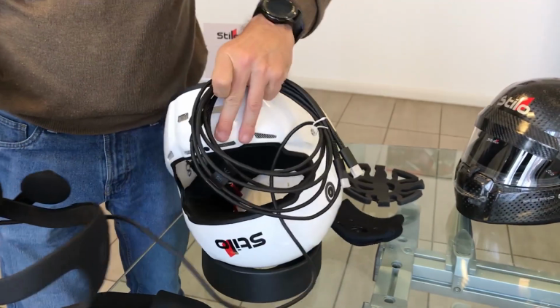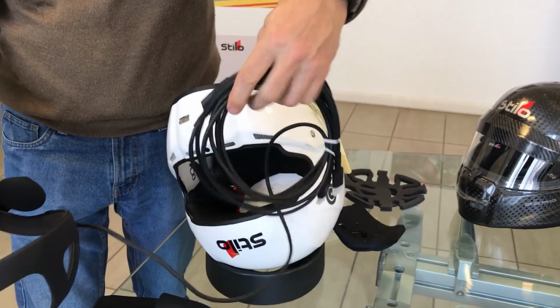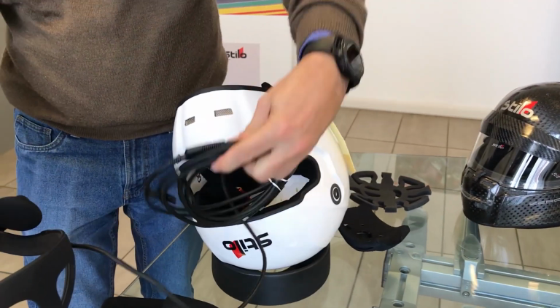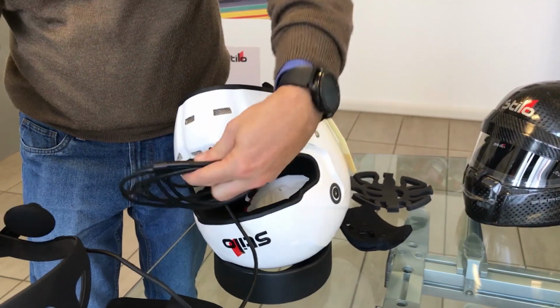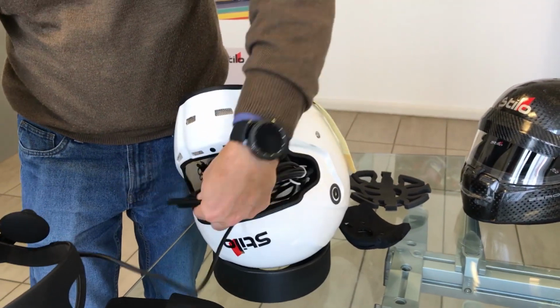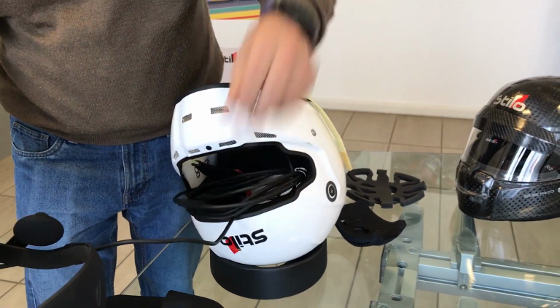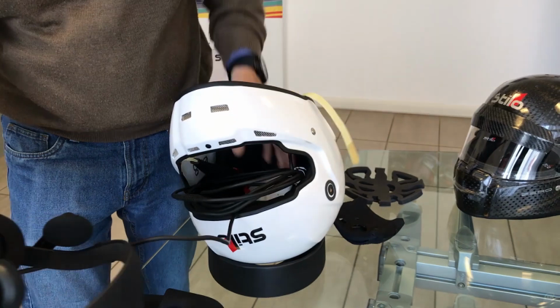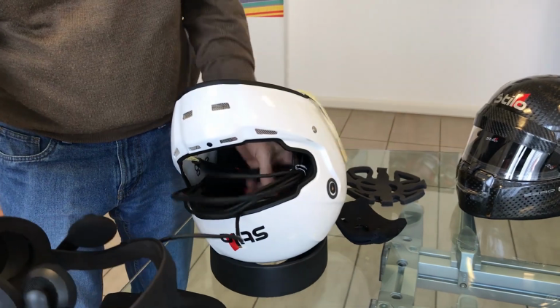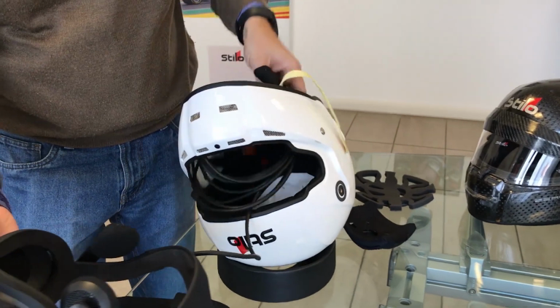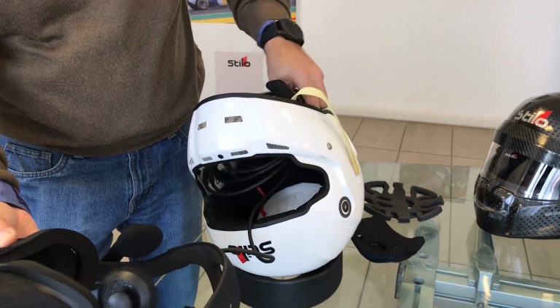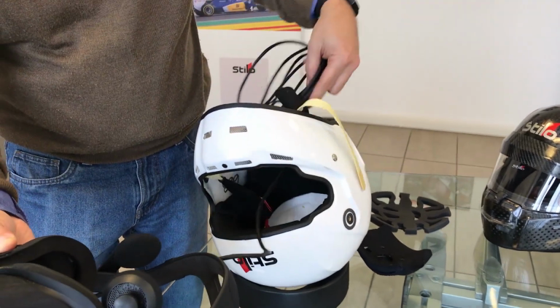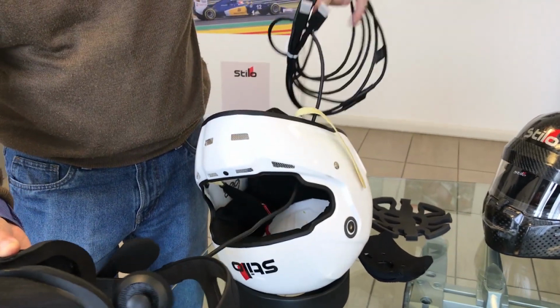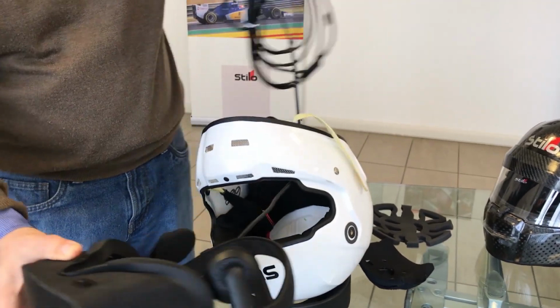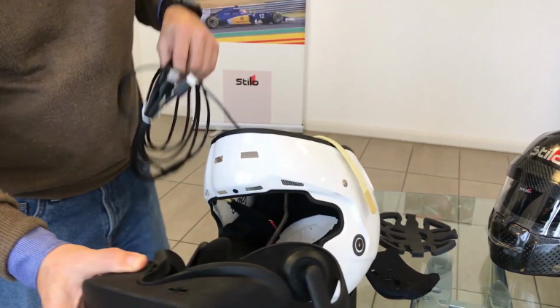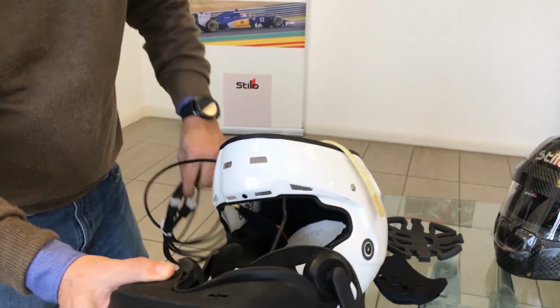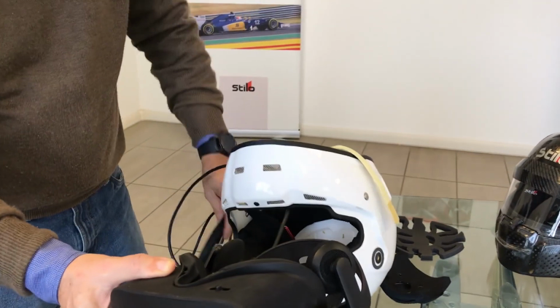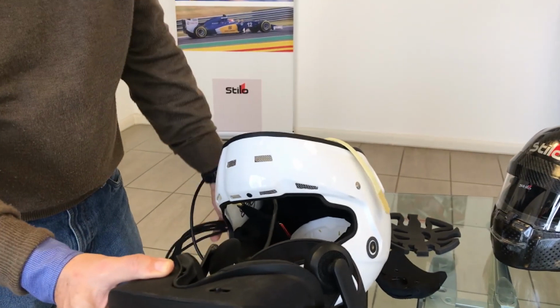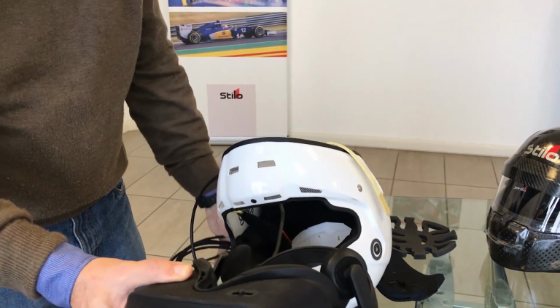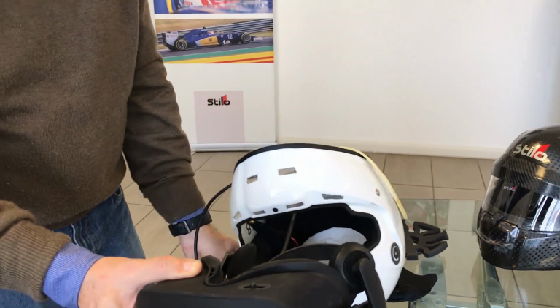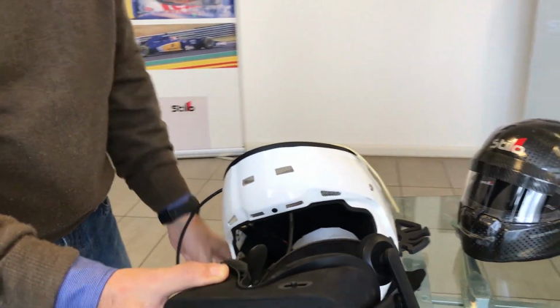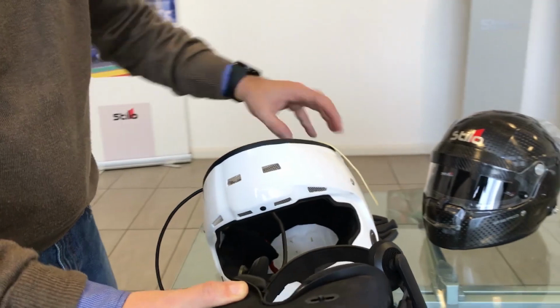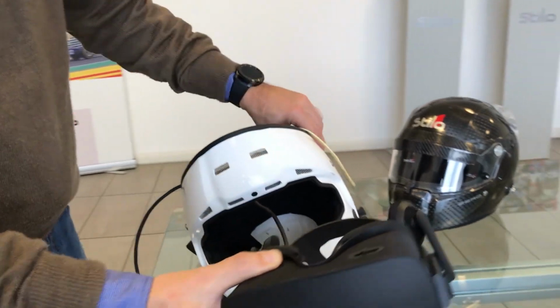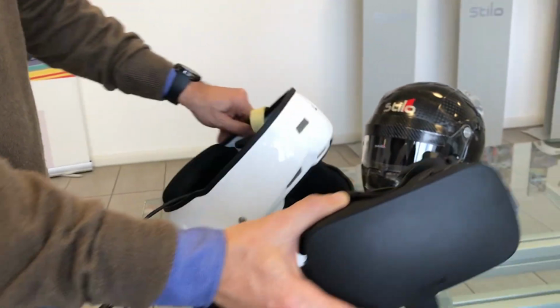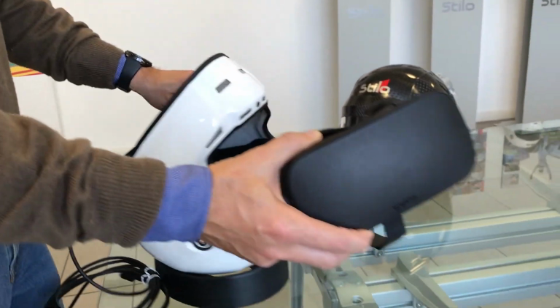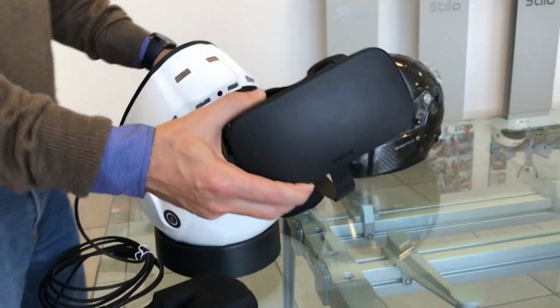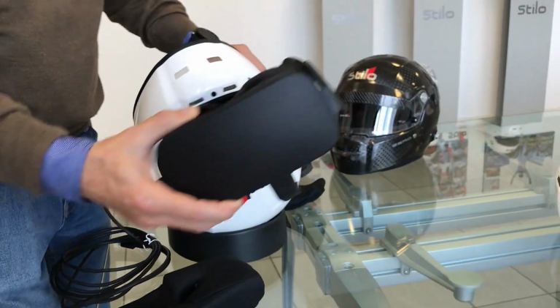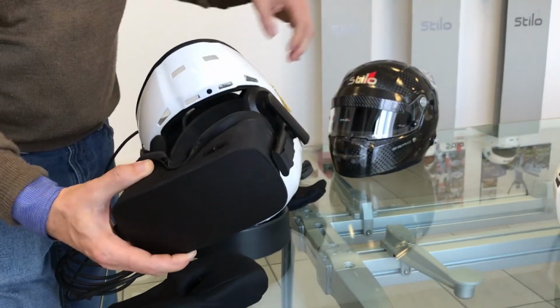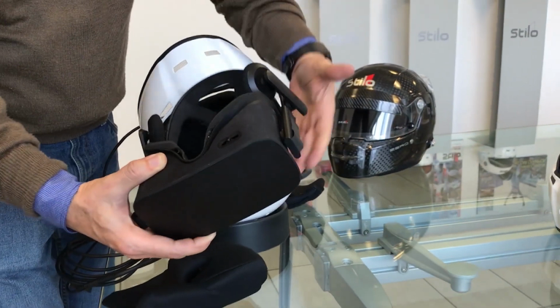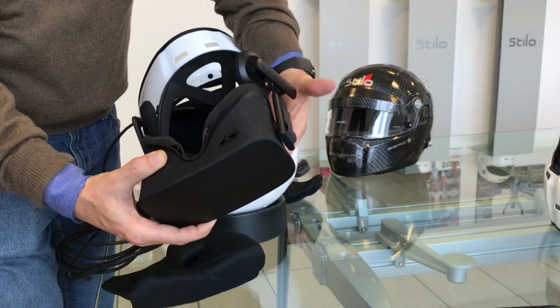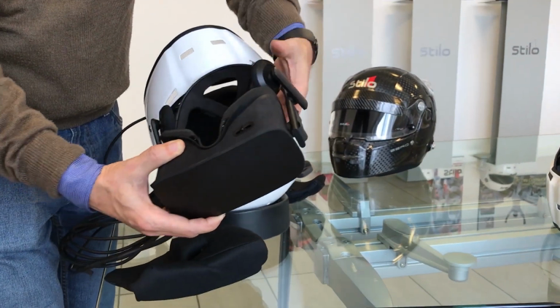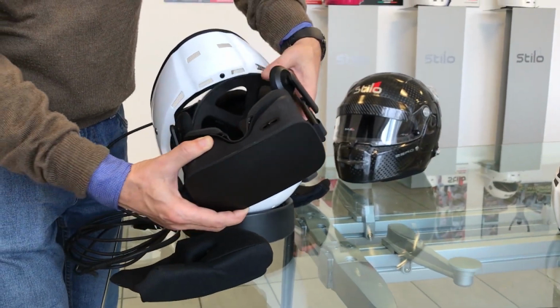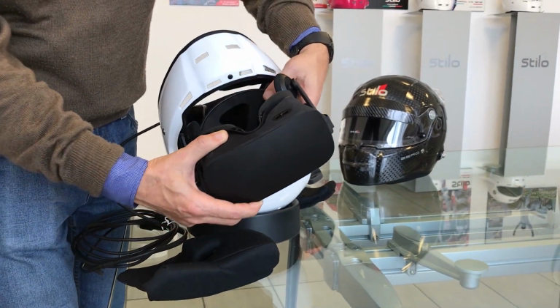Let's take the Oculus, insert the cable of the Oculus through the front part of the helmet, pull it out and put it on the side of the helmet.